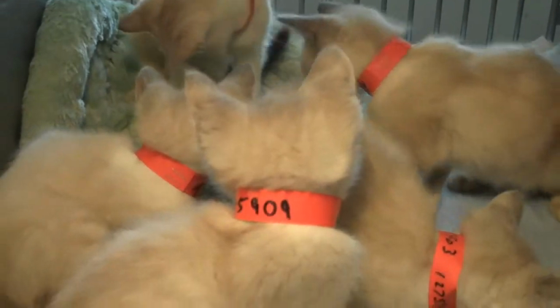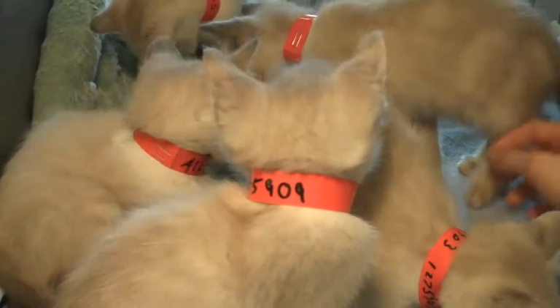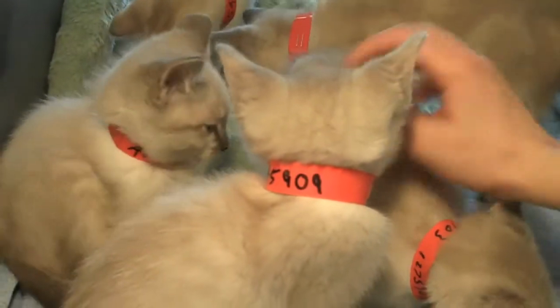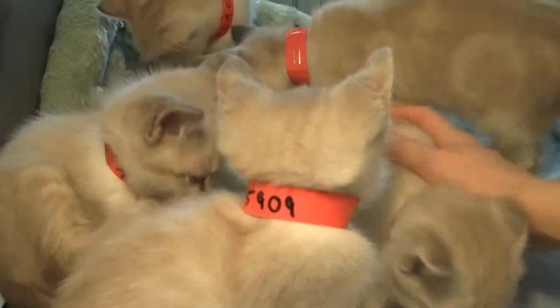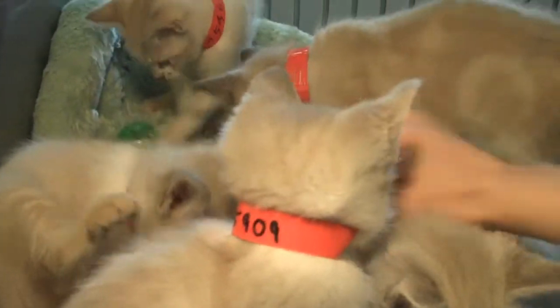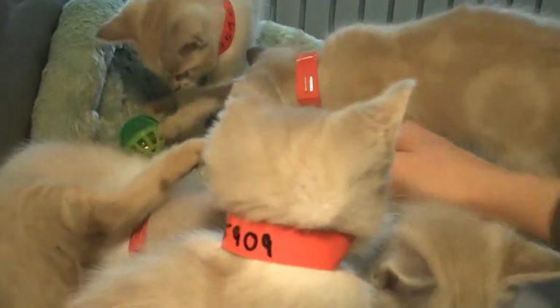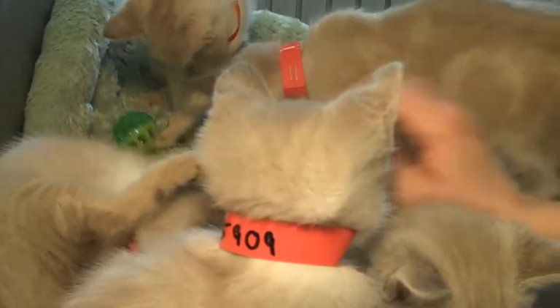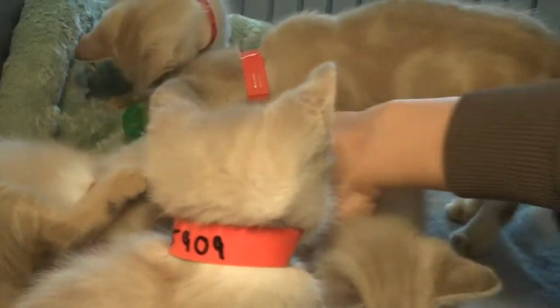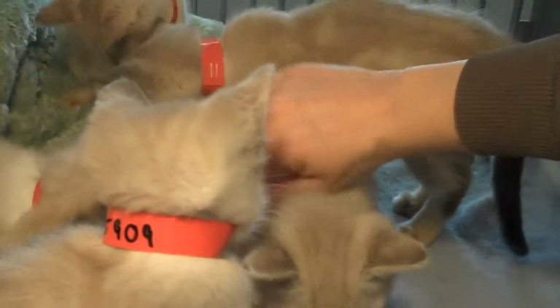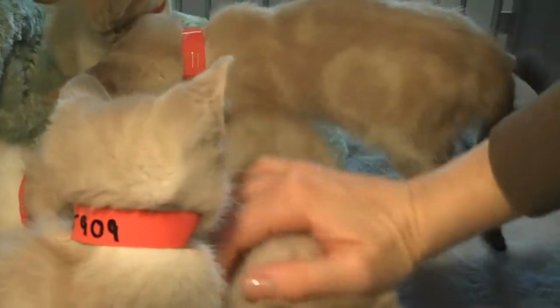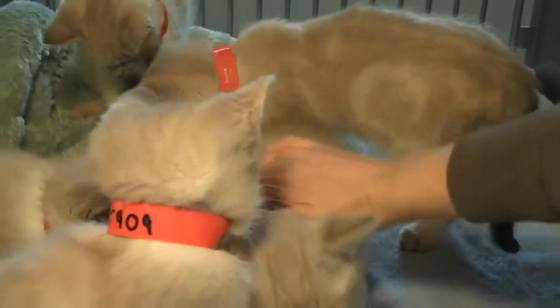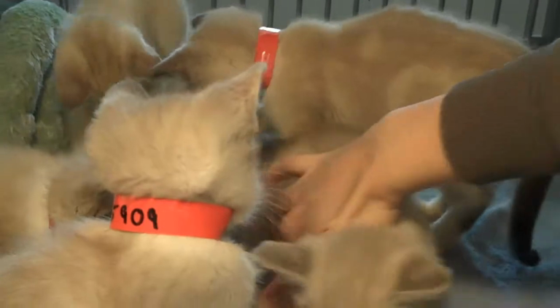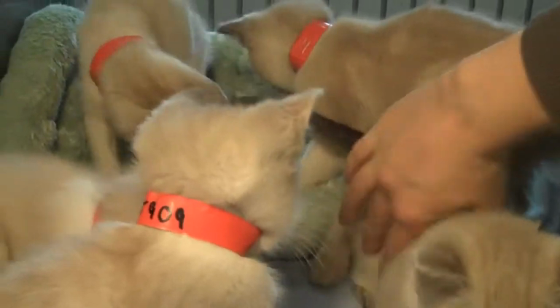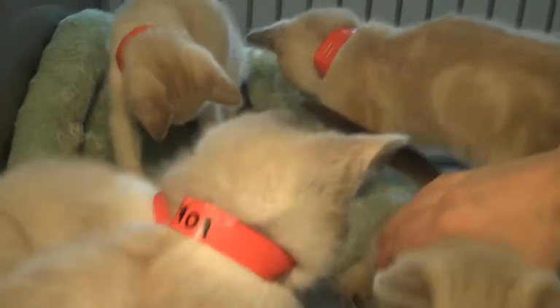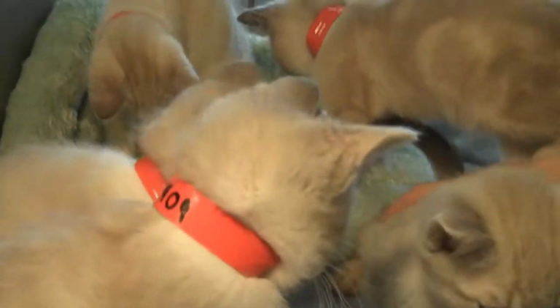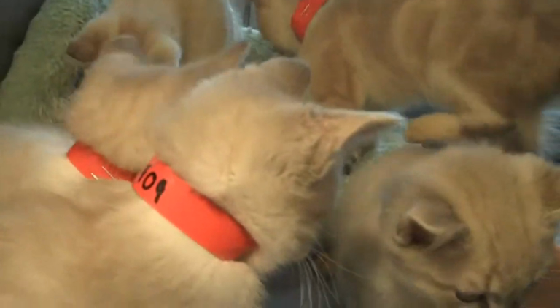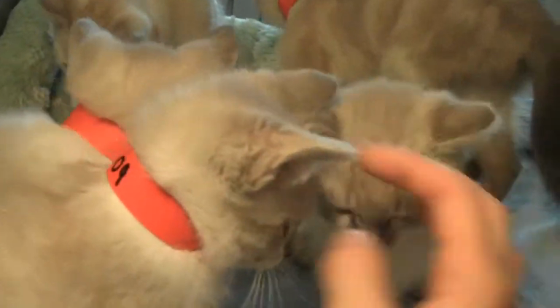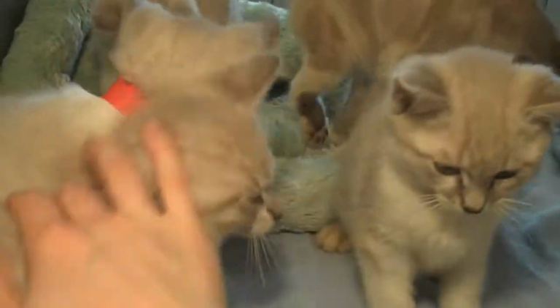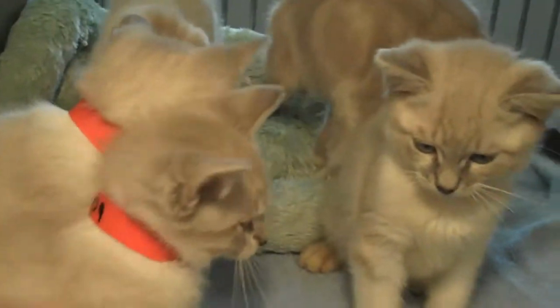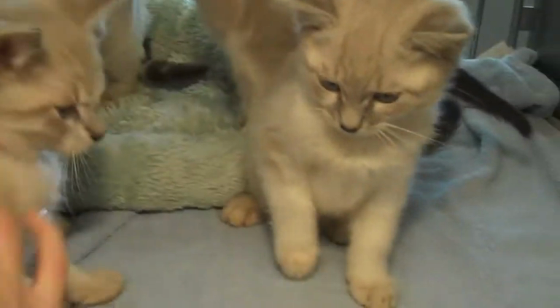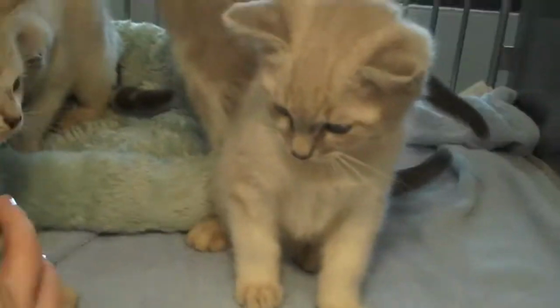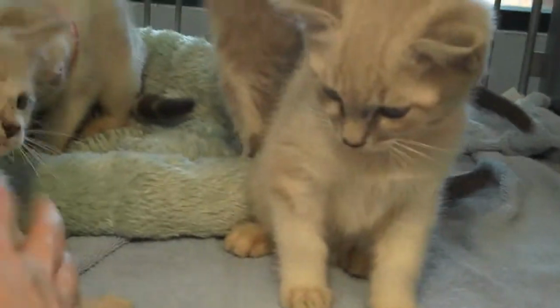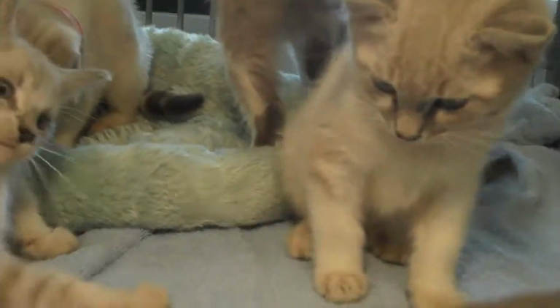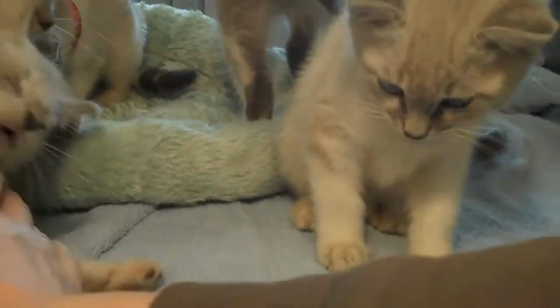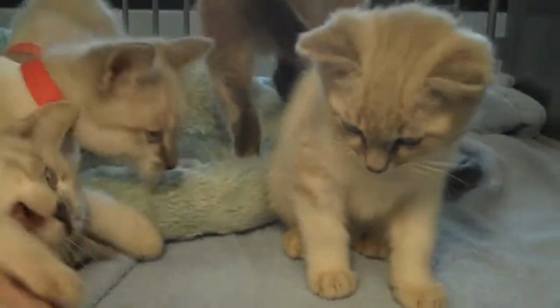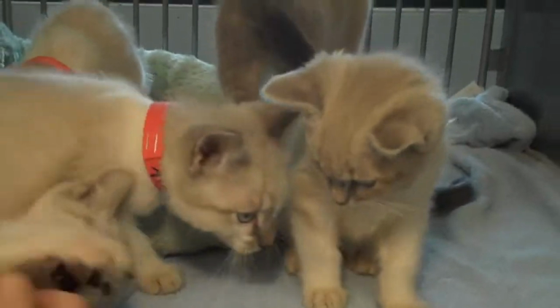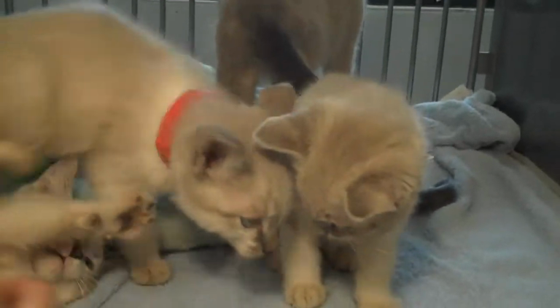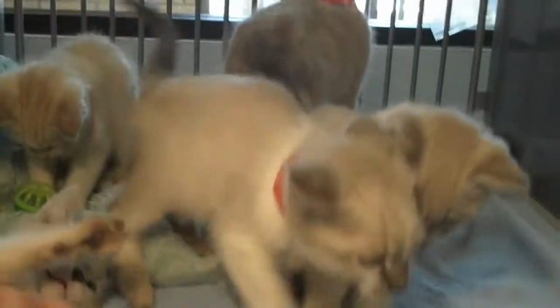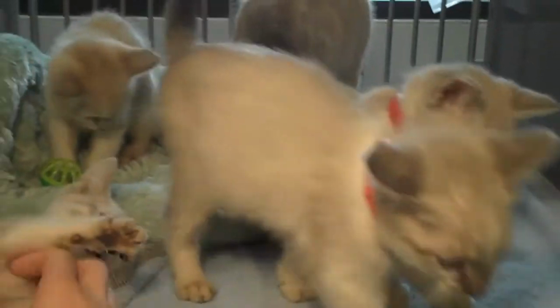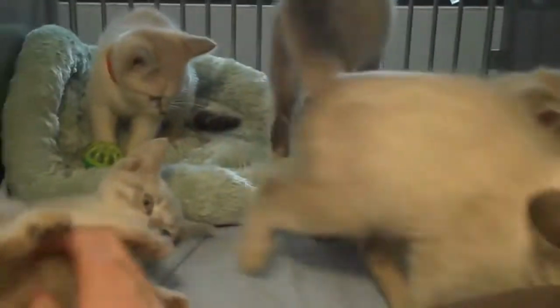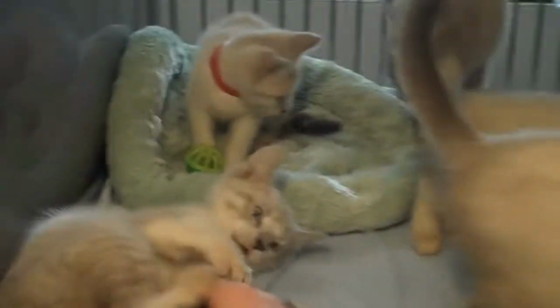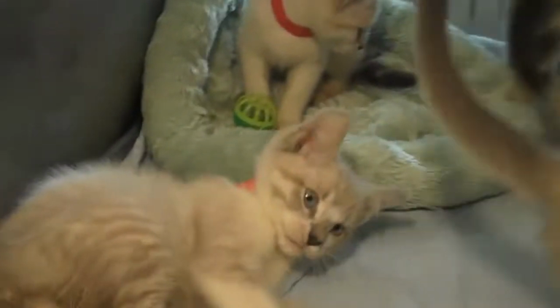Their mother is still here as well, so if you'd like to pick up a mother and one of her kittens so that you have a little family at your house, that could be possible as well. The mother is in the other room and she looks just like her babies.